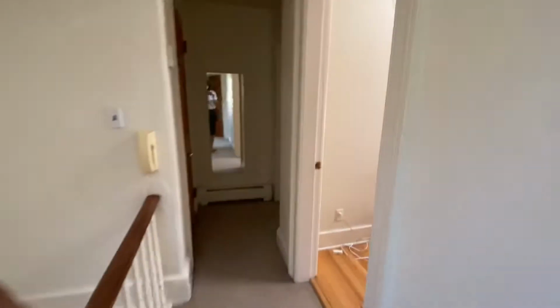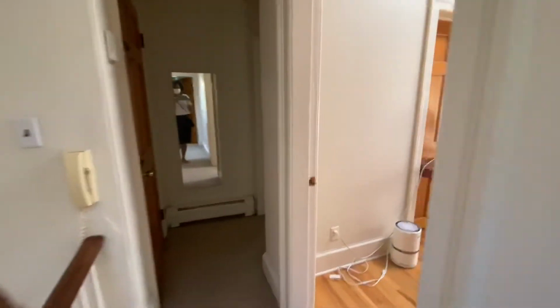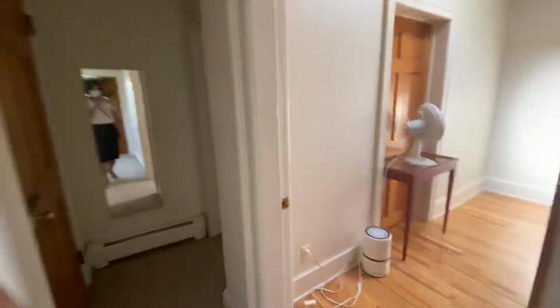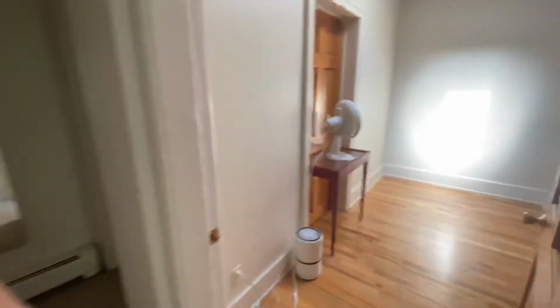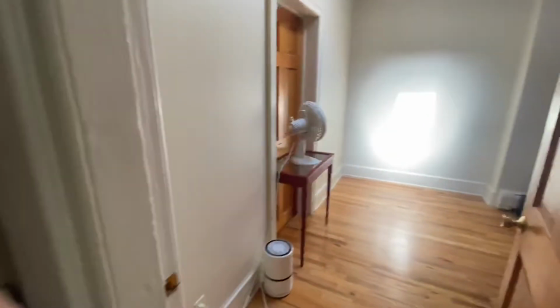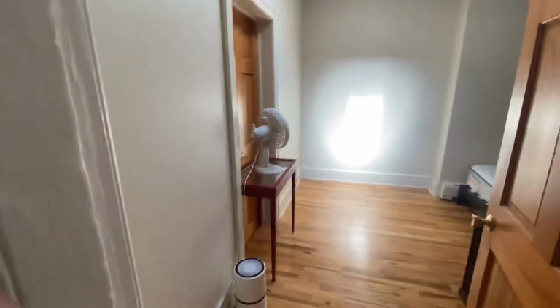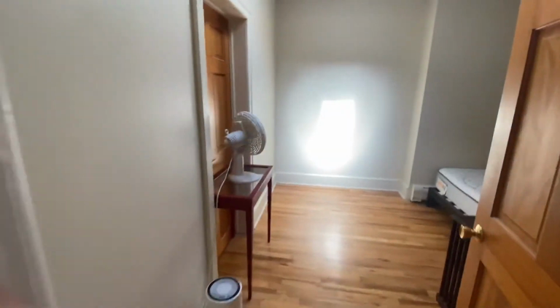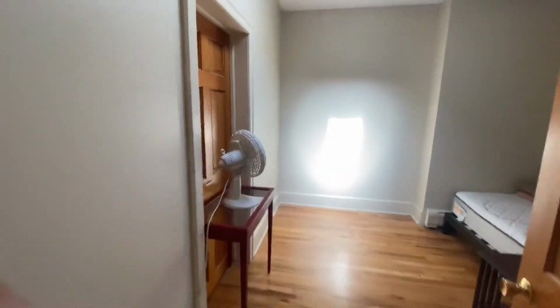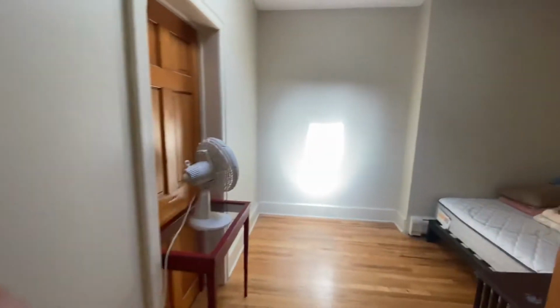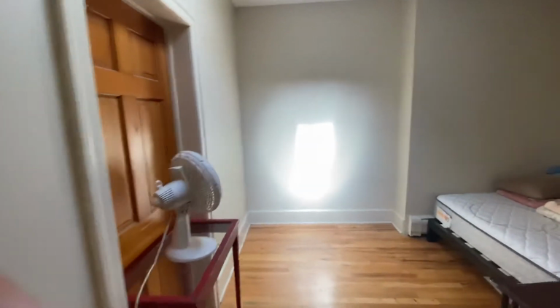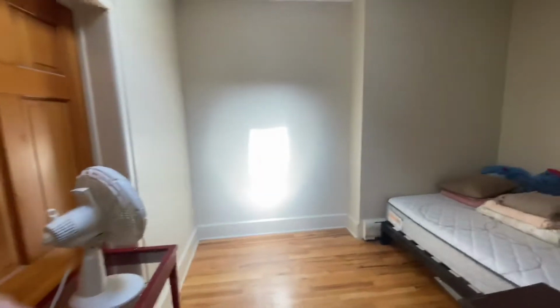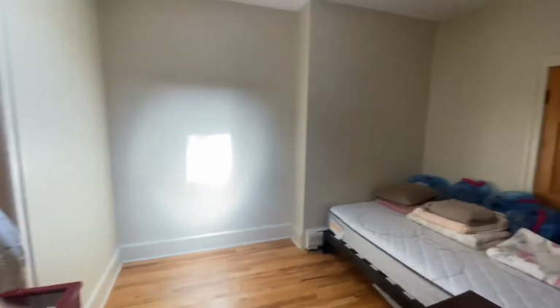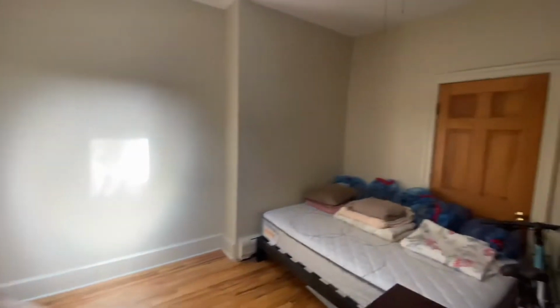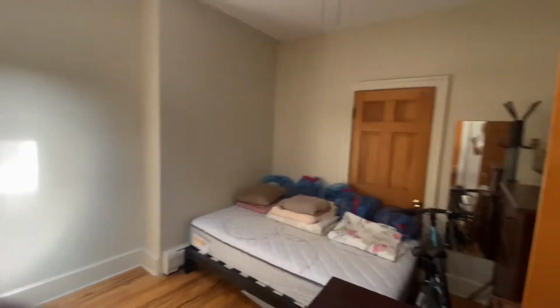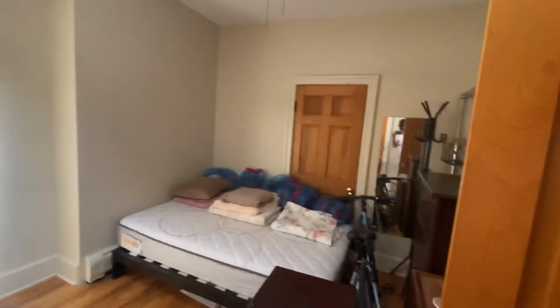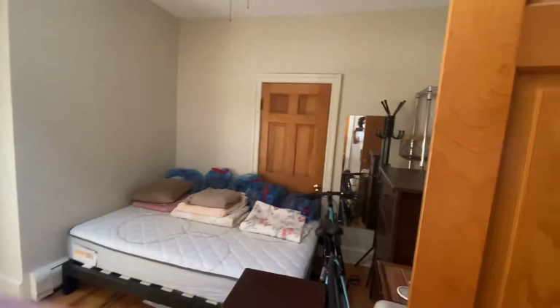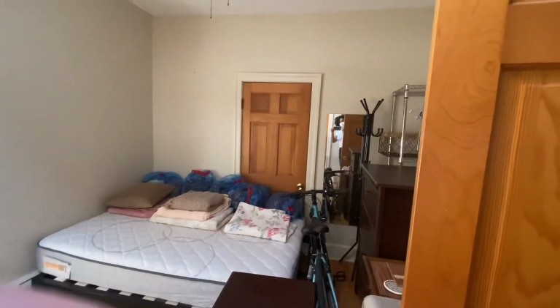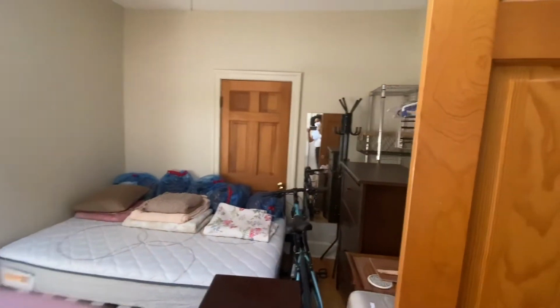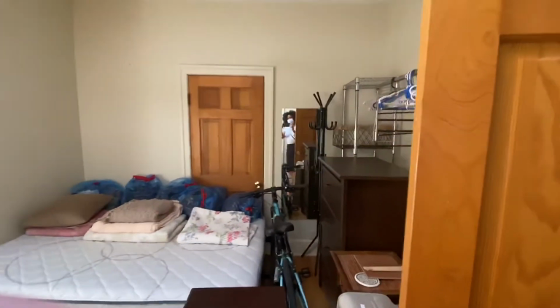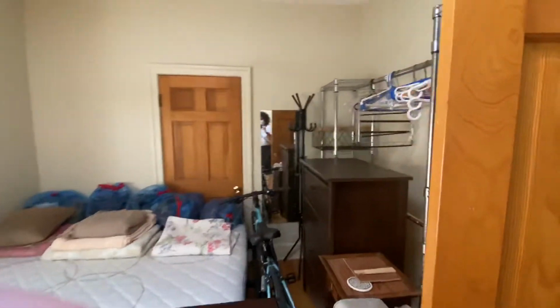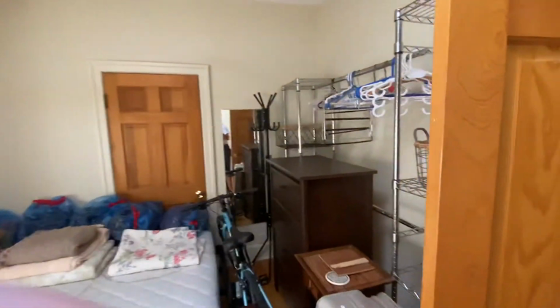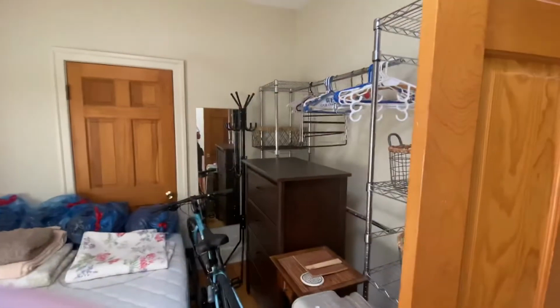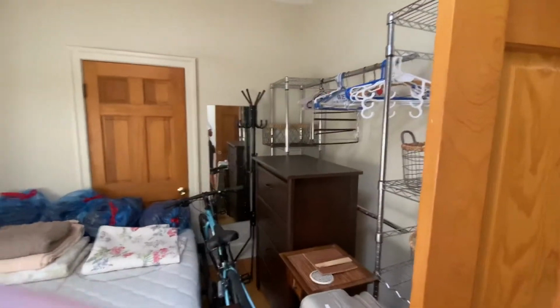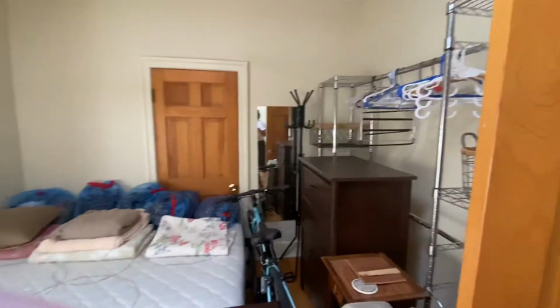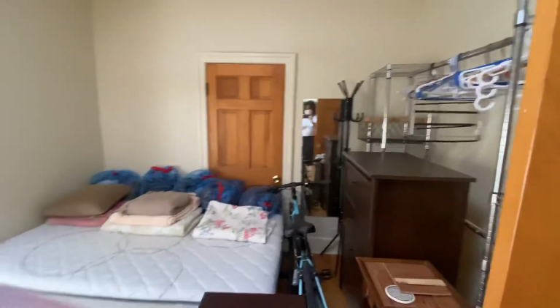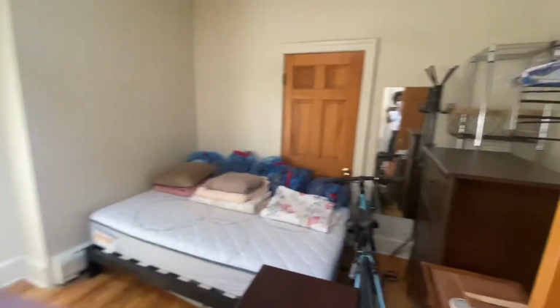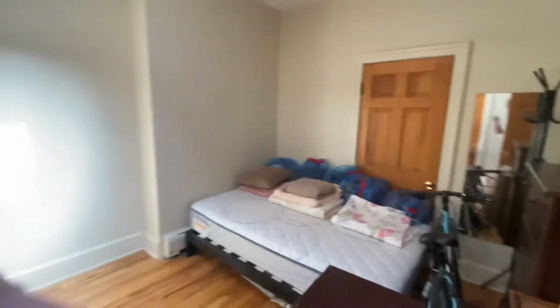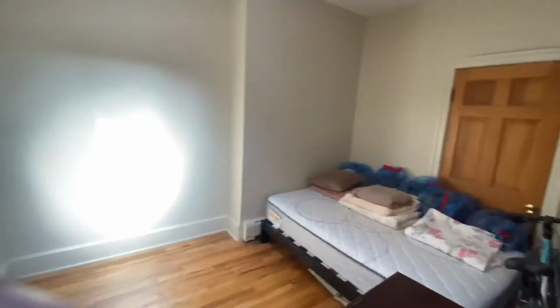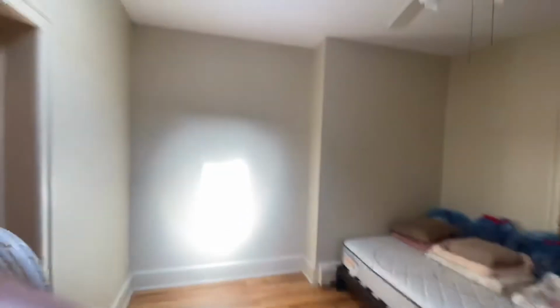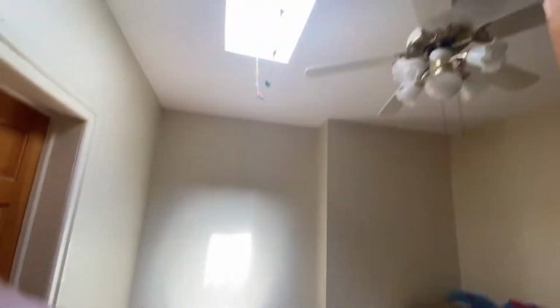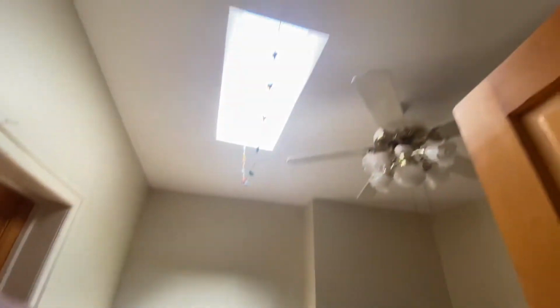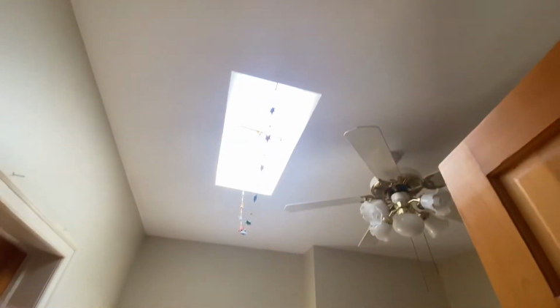This is the middle bedroom, which is also a very nice size, and each room leads to the other.